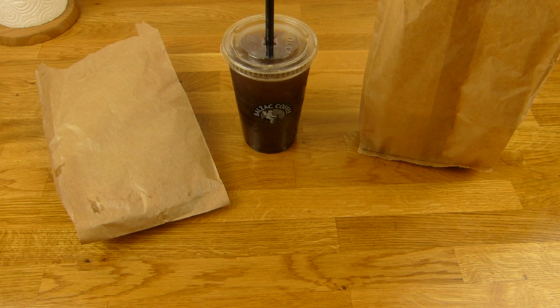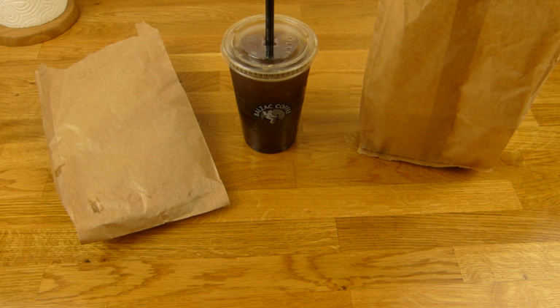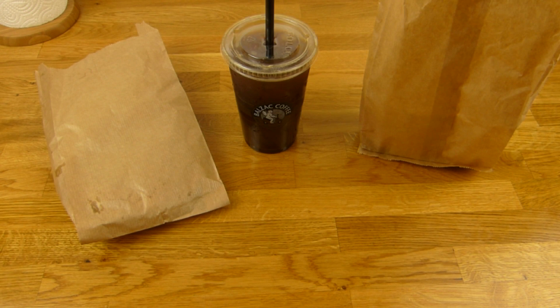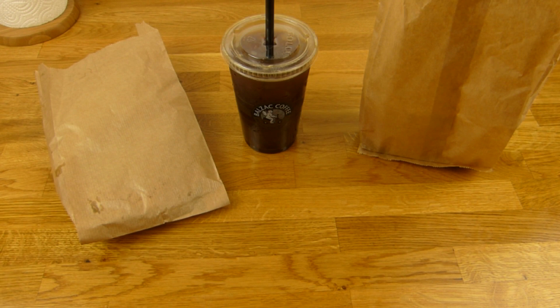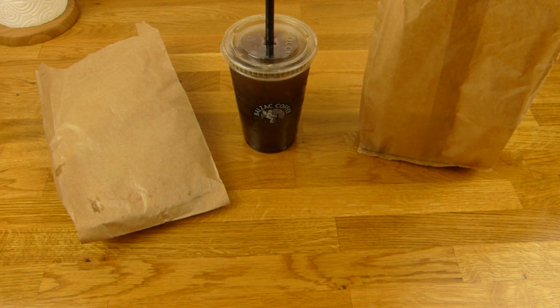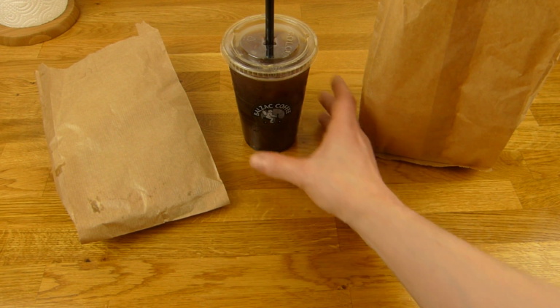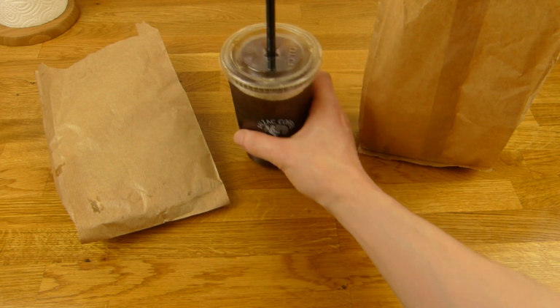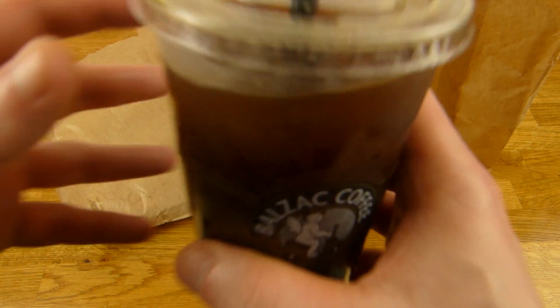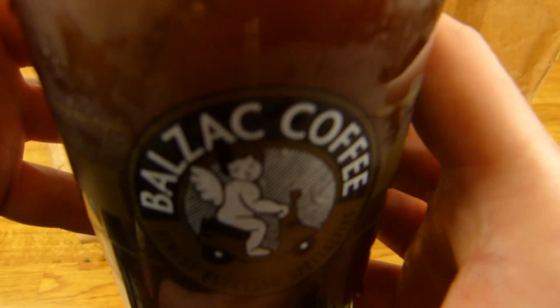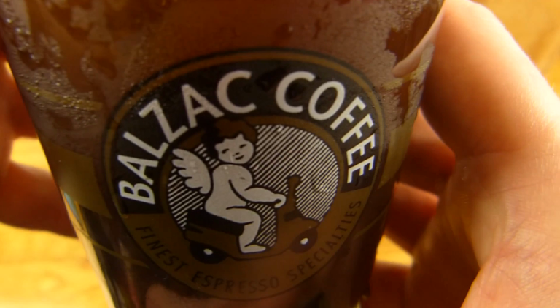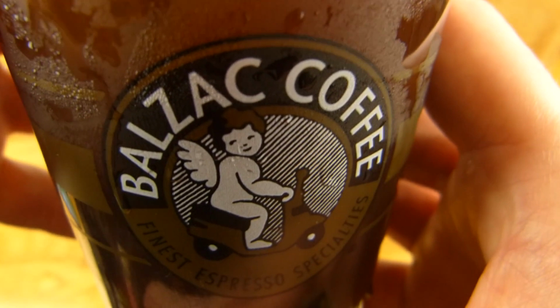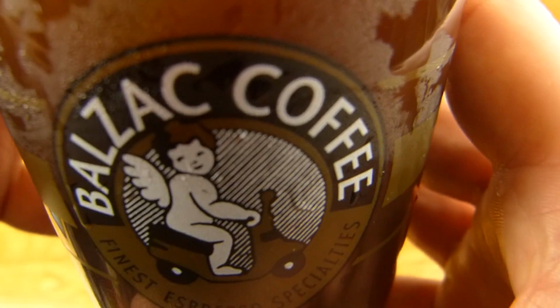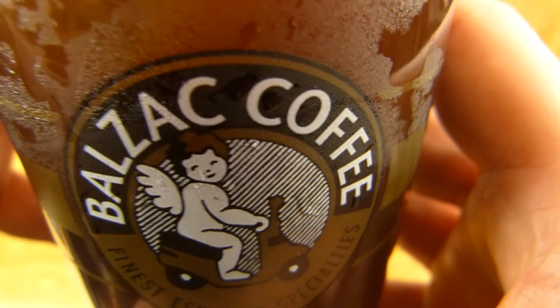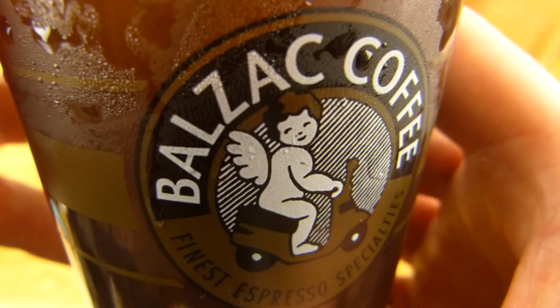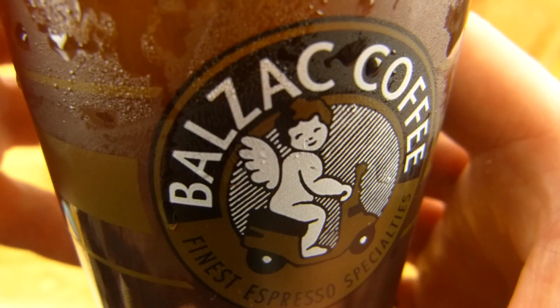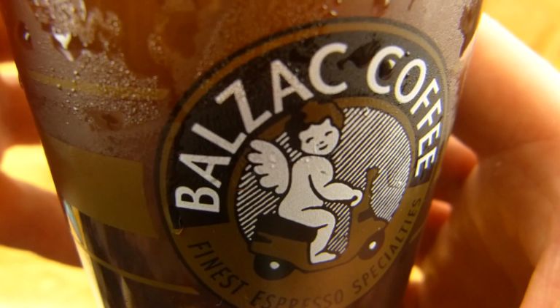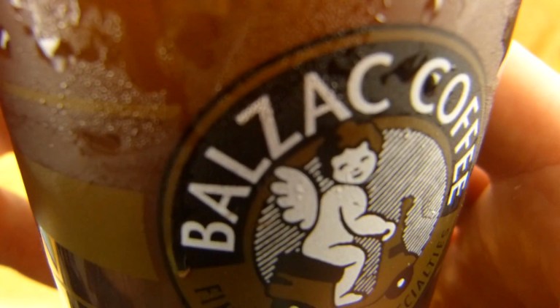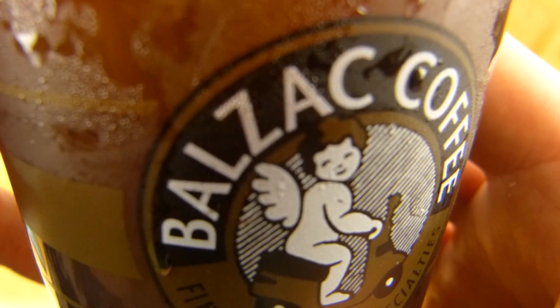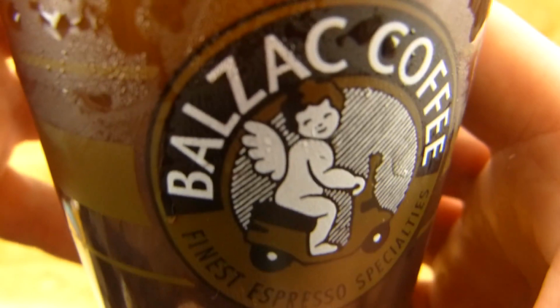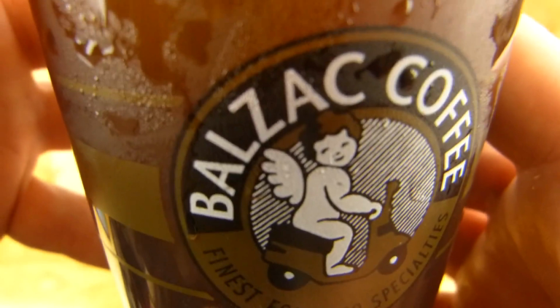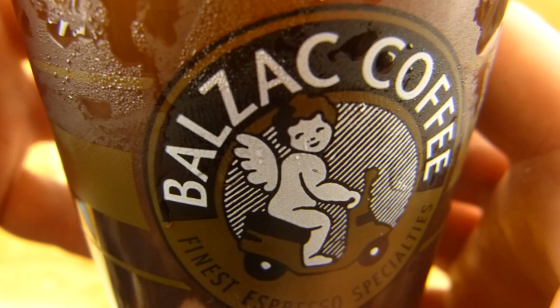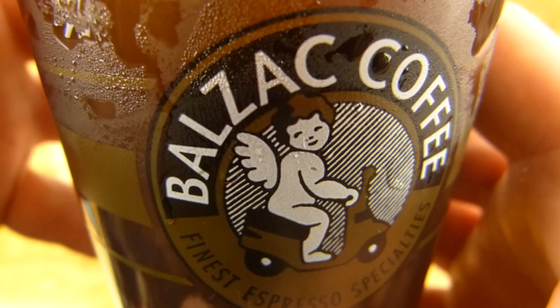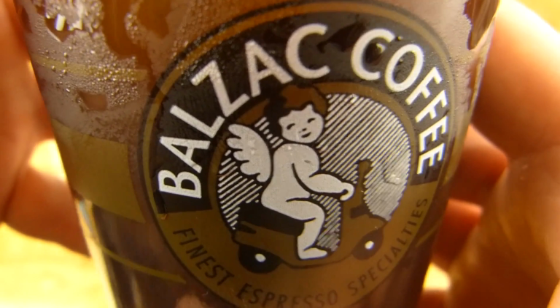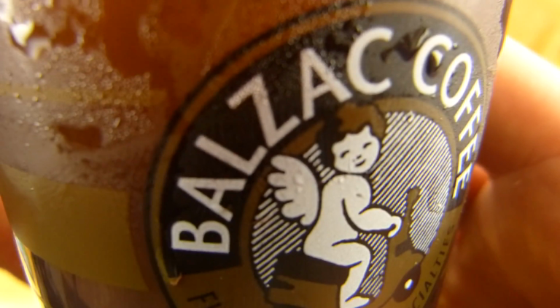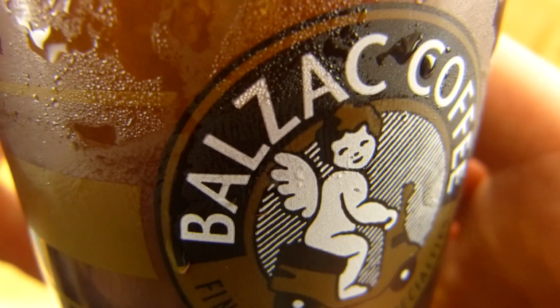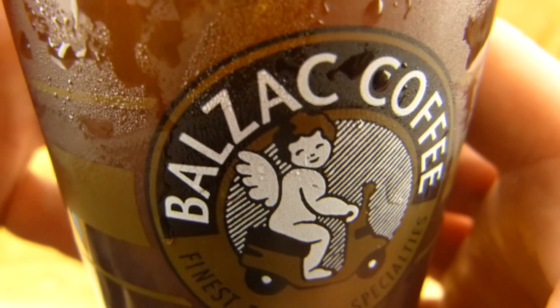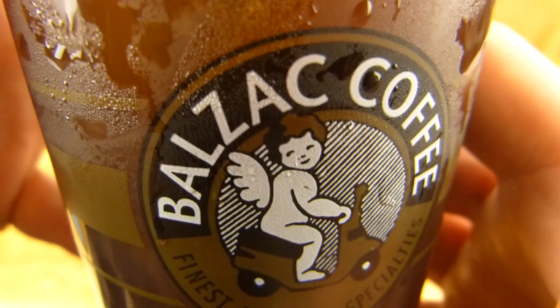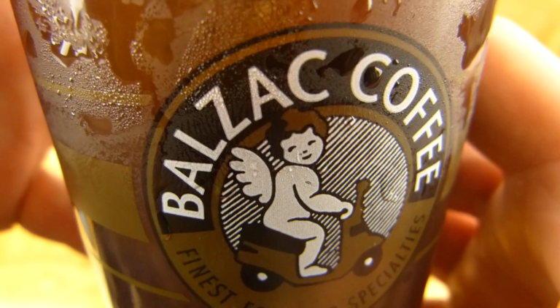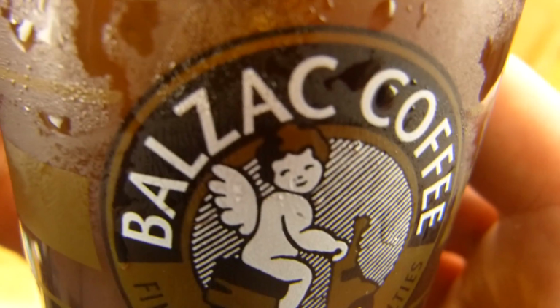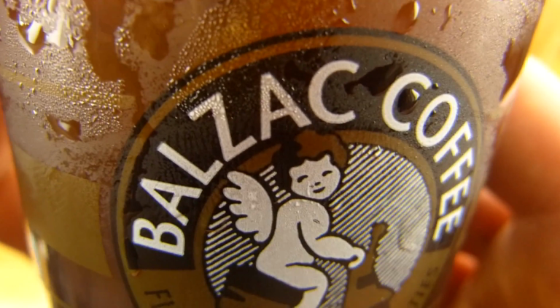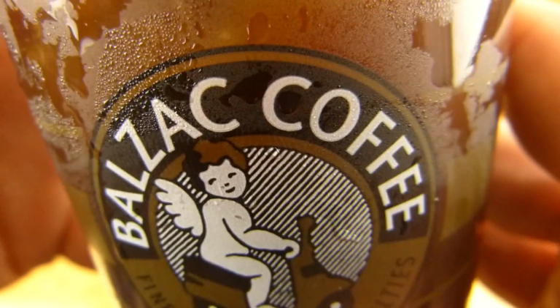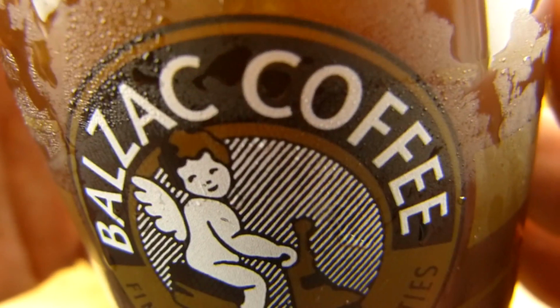Welcome back to another German Food Review, and it's Ballsack coffee time. Ballsack. I don't know how to pronounce this. Ballsack. No idea. If you'd like to try it, please upload a video and pronounce this word here.